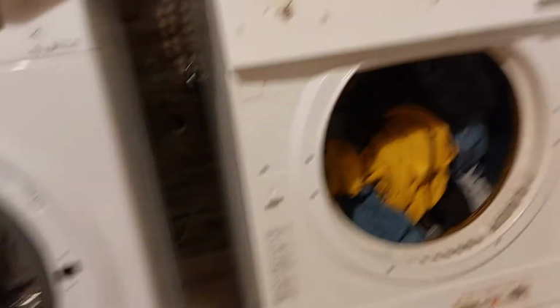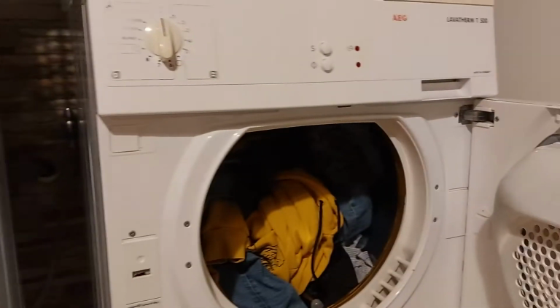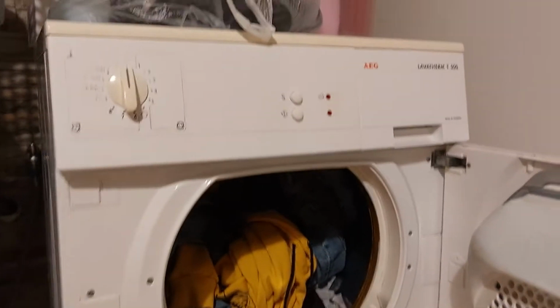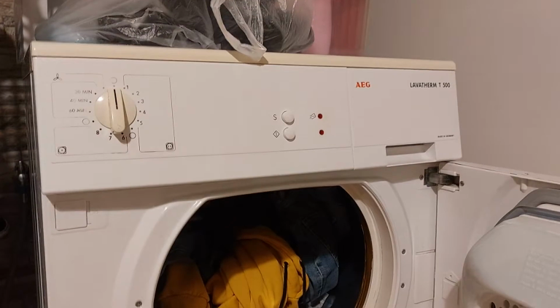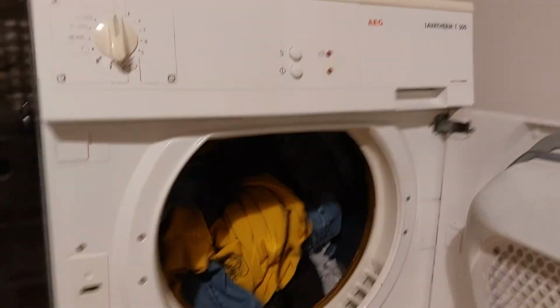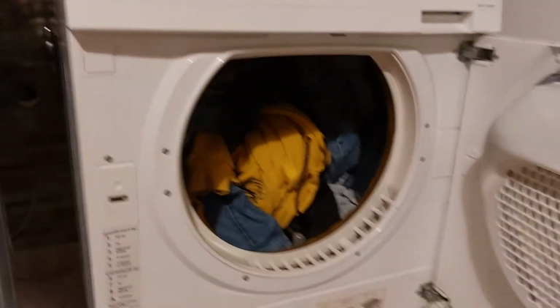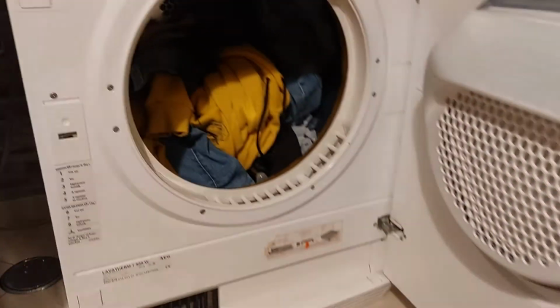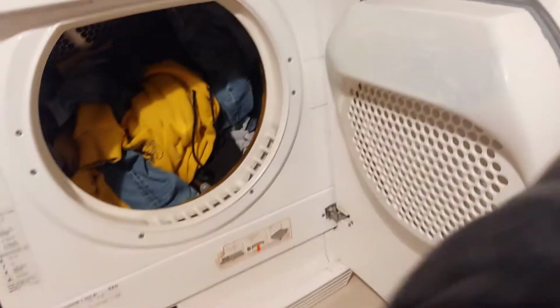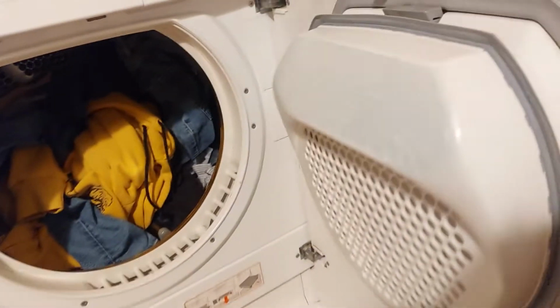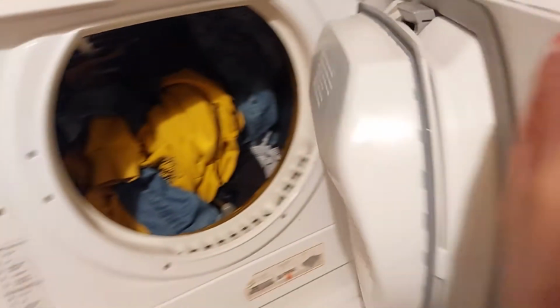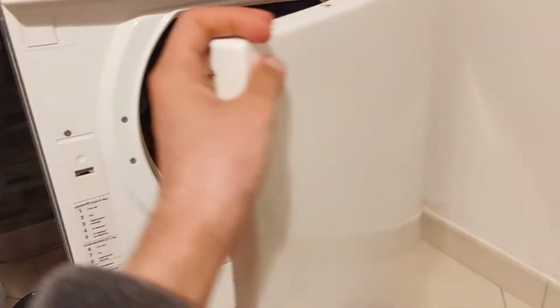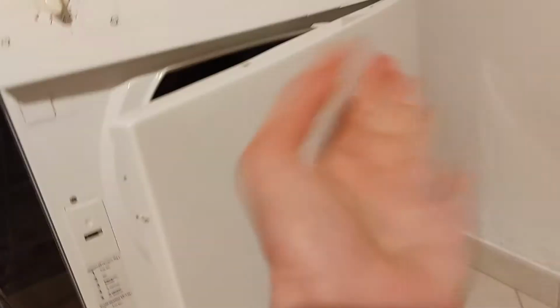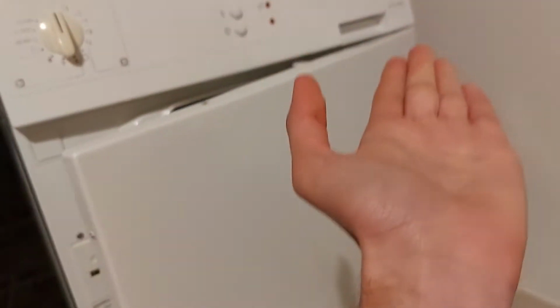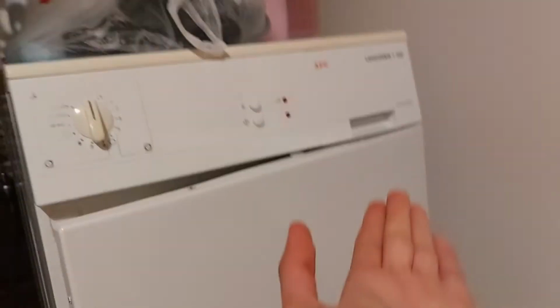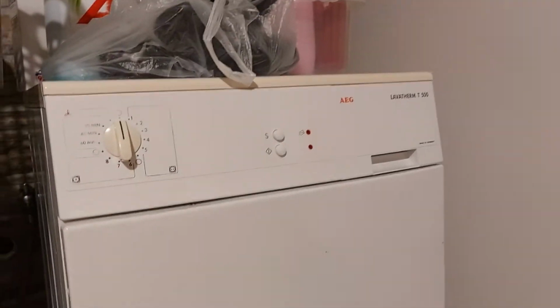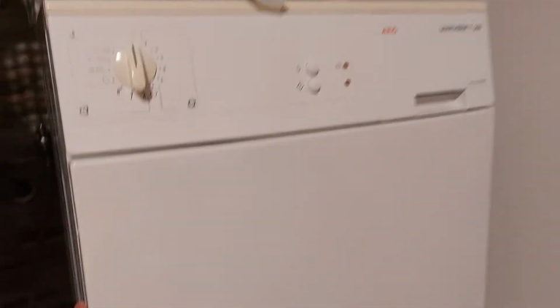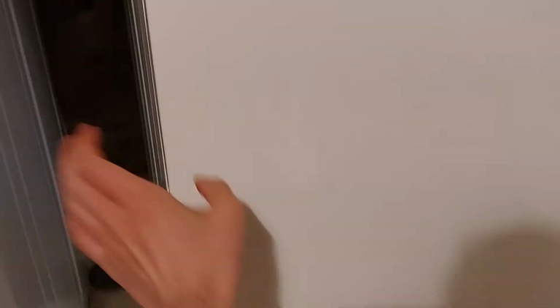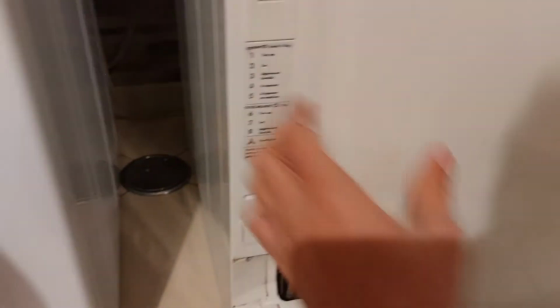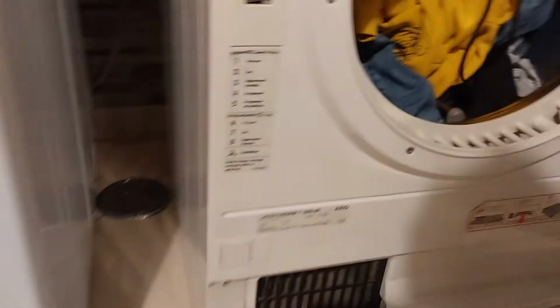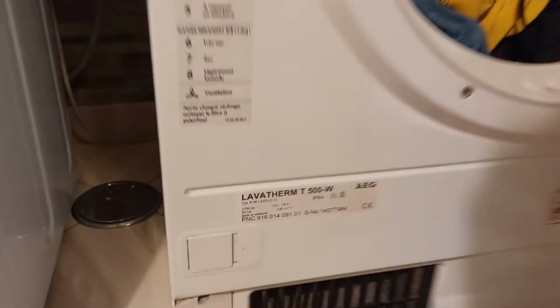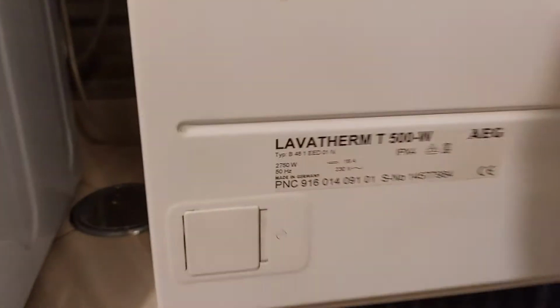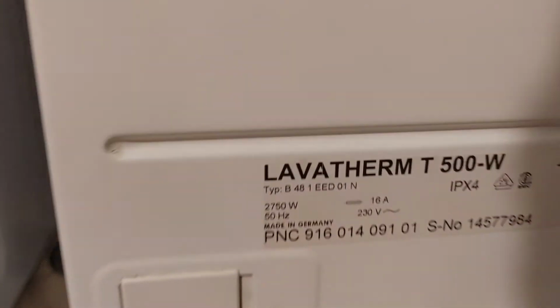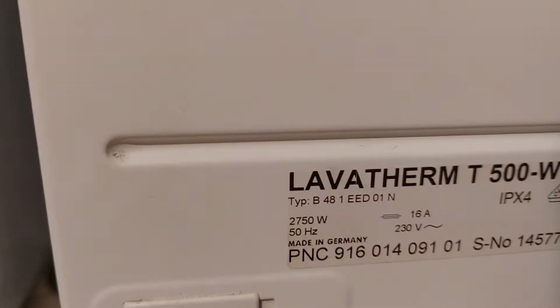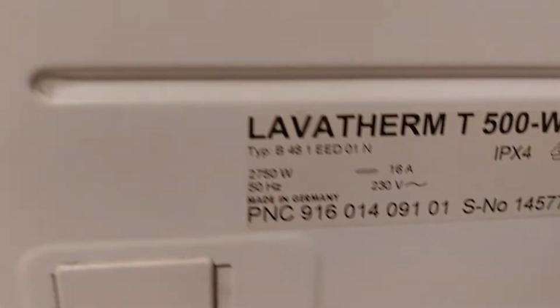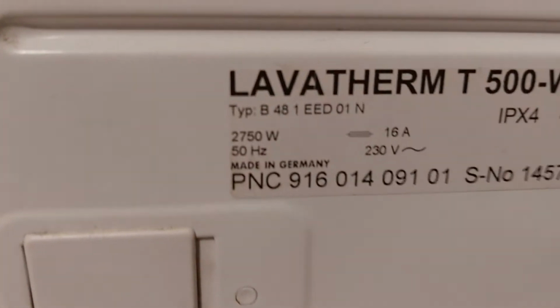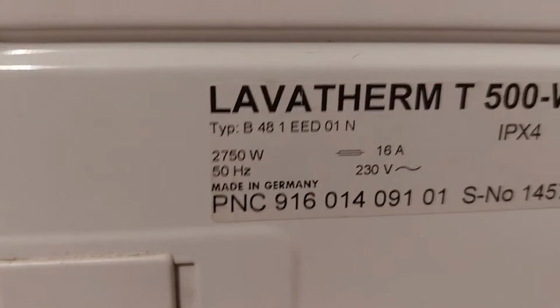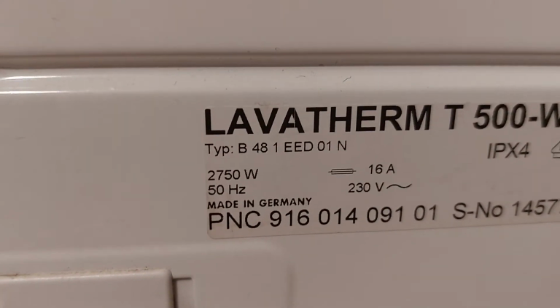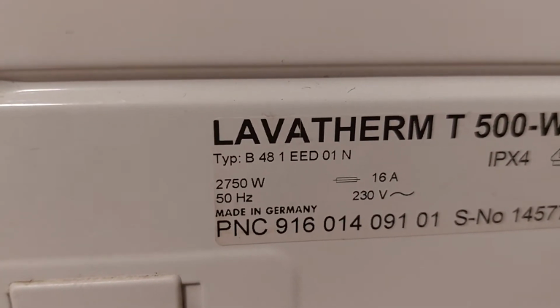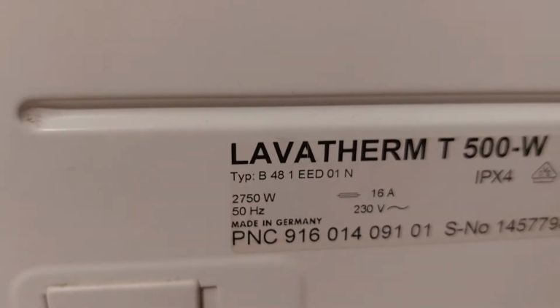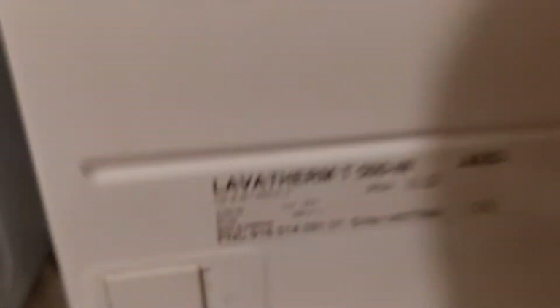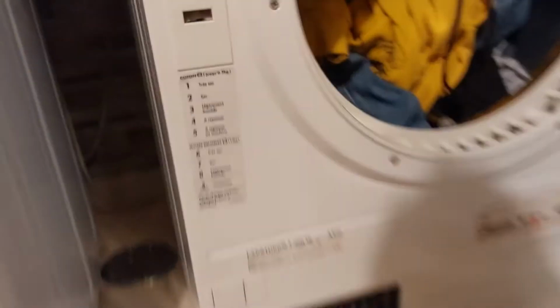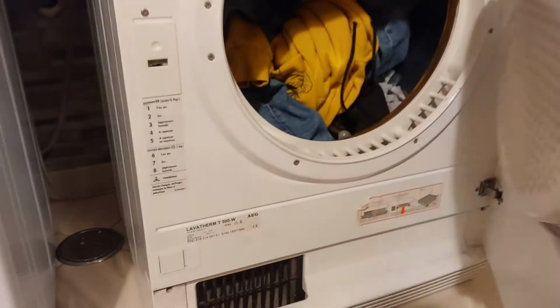Also, a heat pump dryer doesn't waste a lot of energy like this thing. Bear in mind, this just wastes 2750 watts.